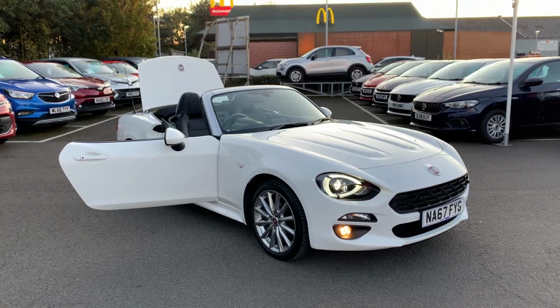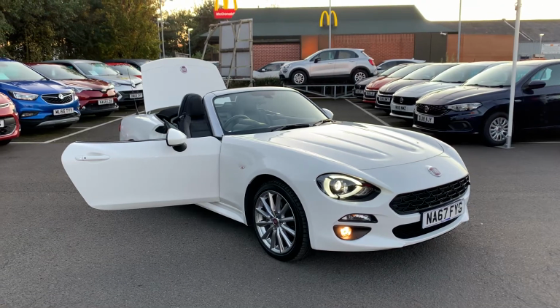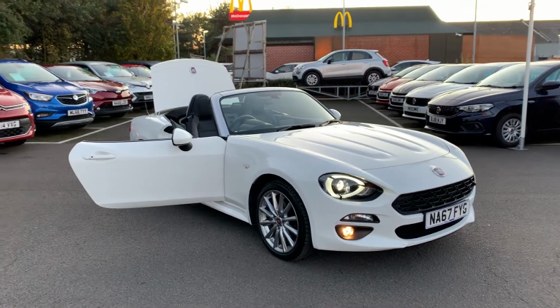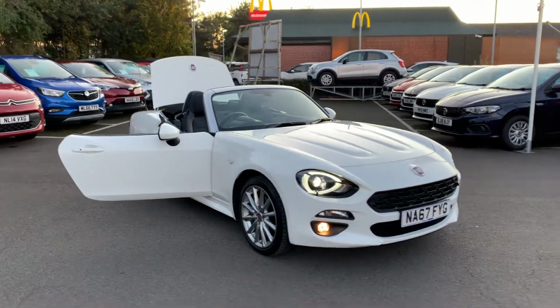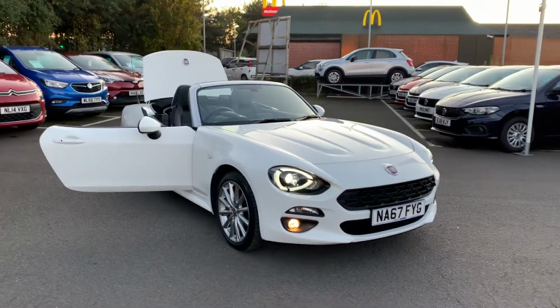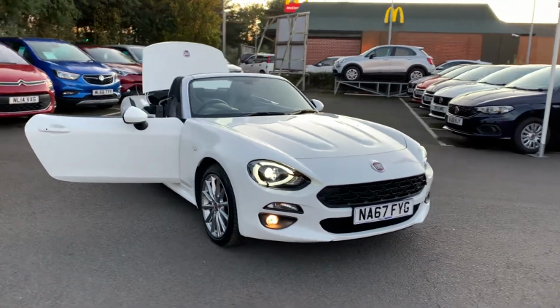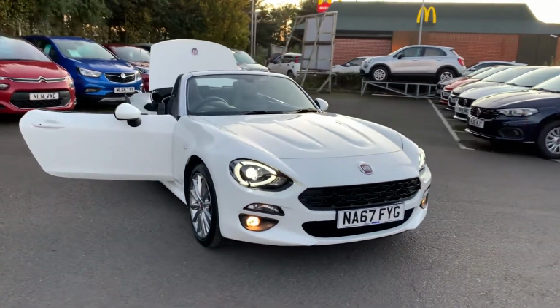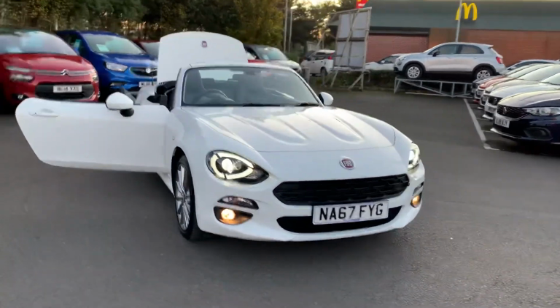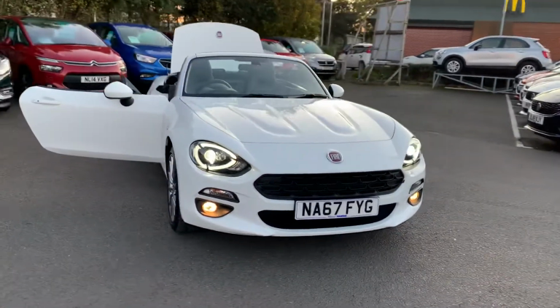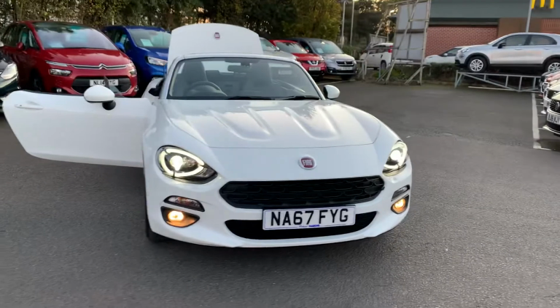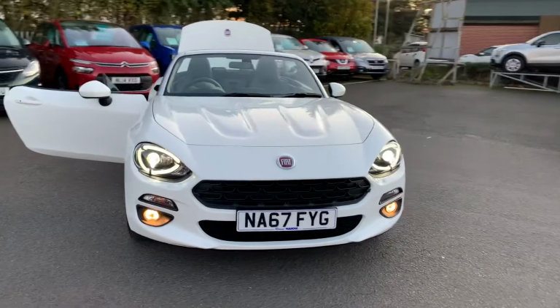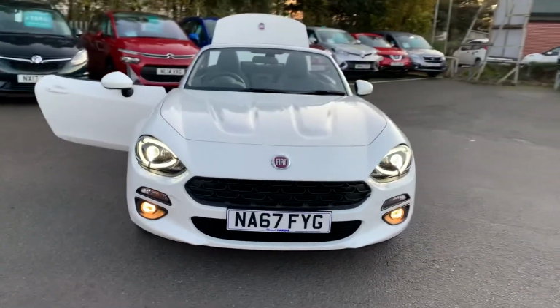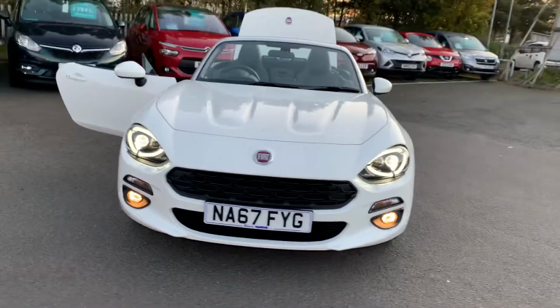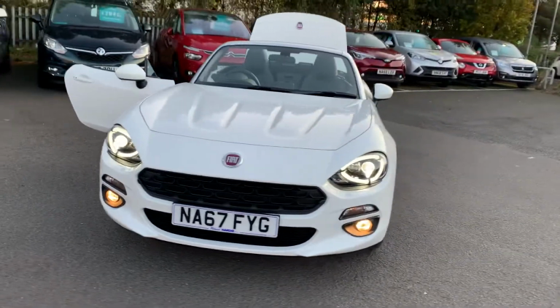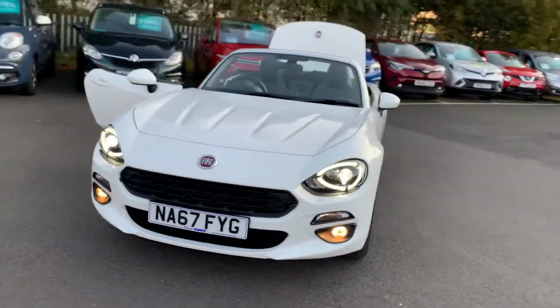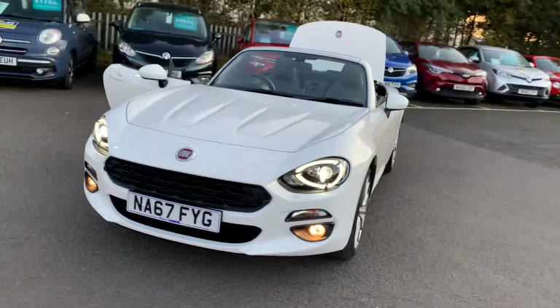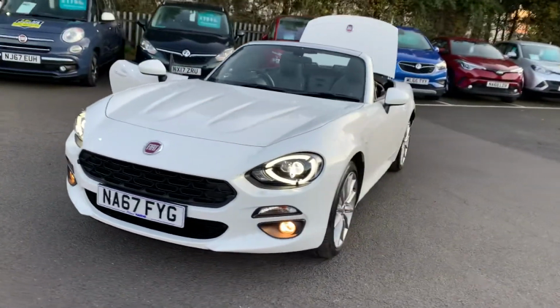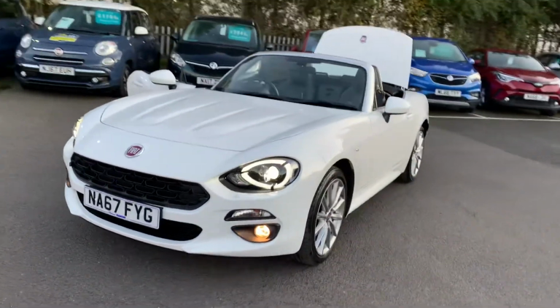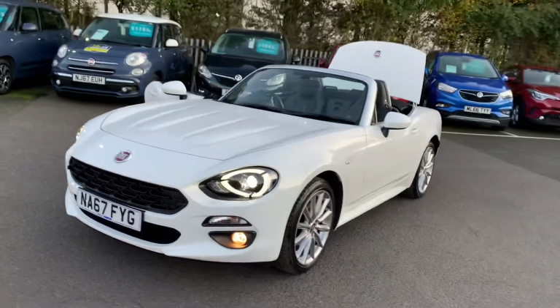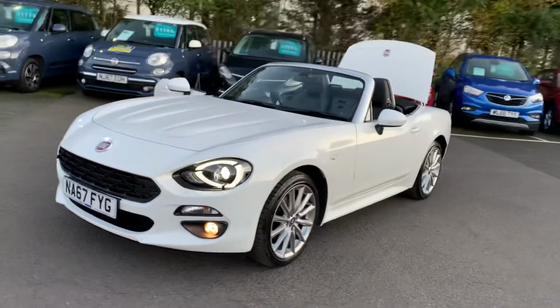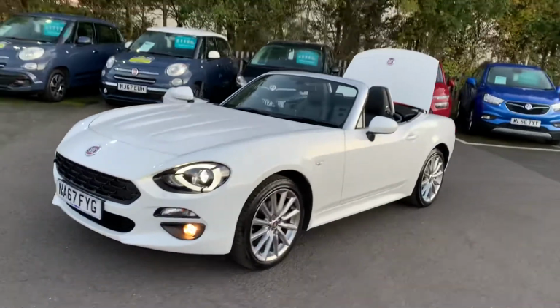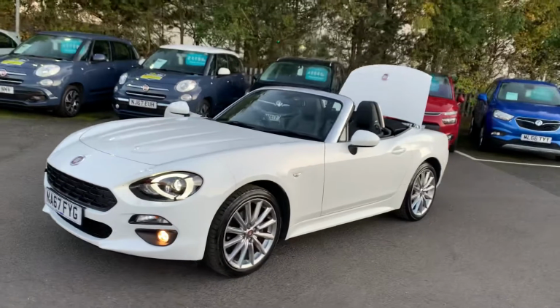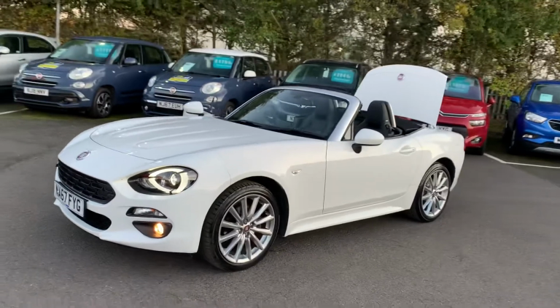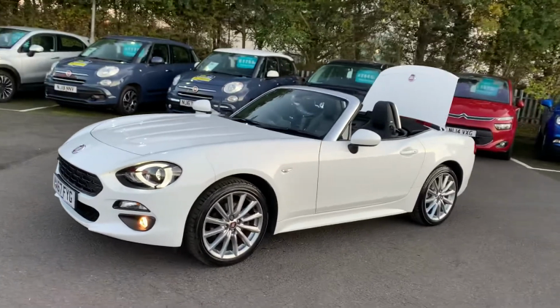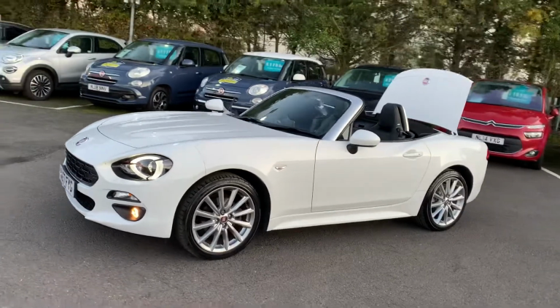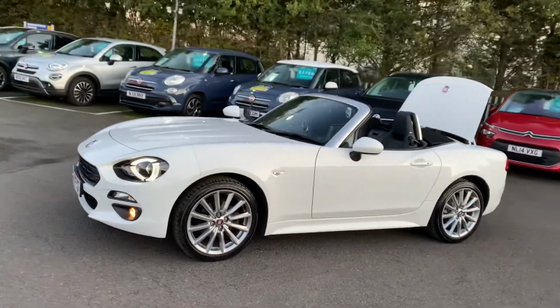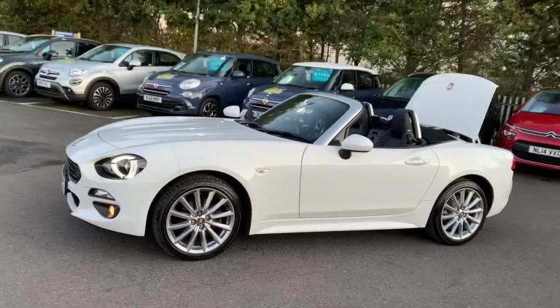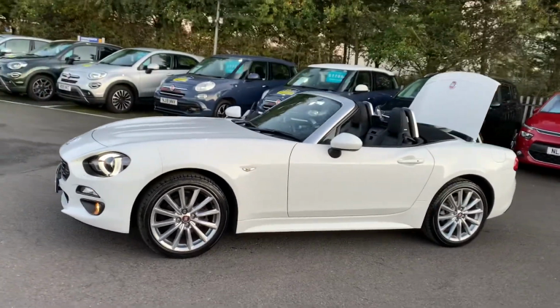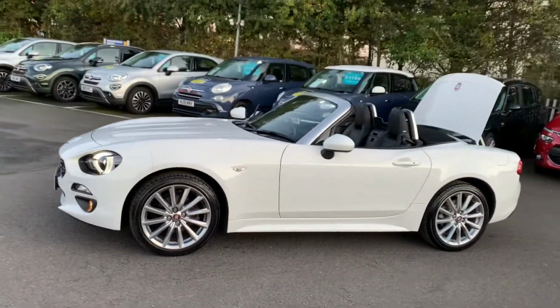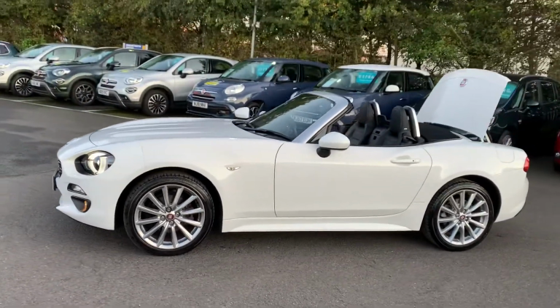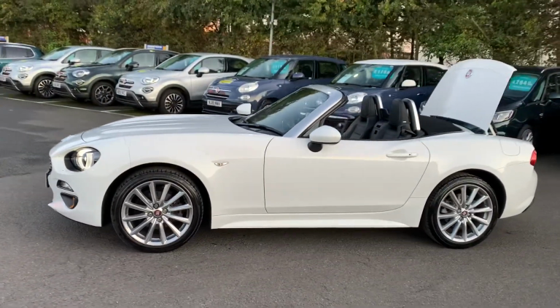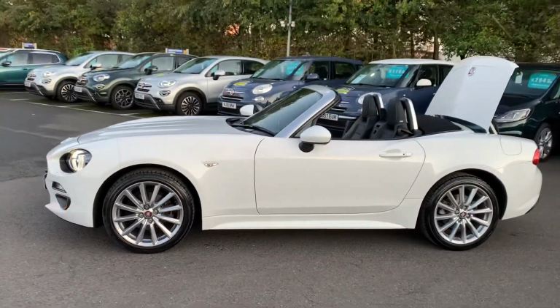Hi guys, Simon here from Richard Hardy in Ashington. I just want to show you around this 2017 67-plate Fiat 124 Spyder. This is the Lusso Plus model finished in ambient white solid paintwork.